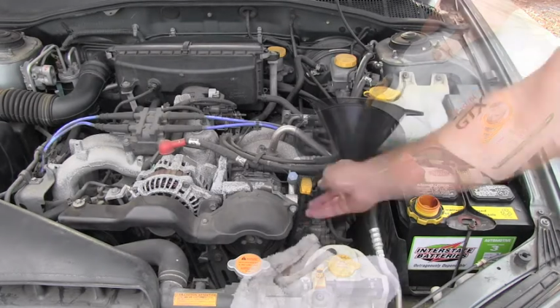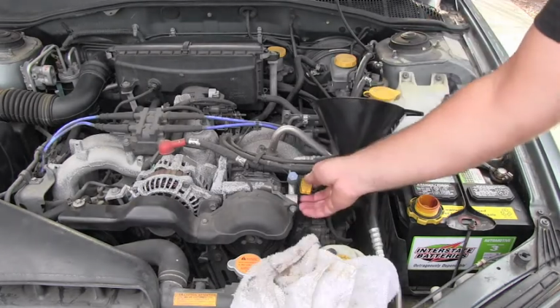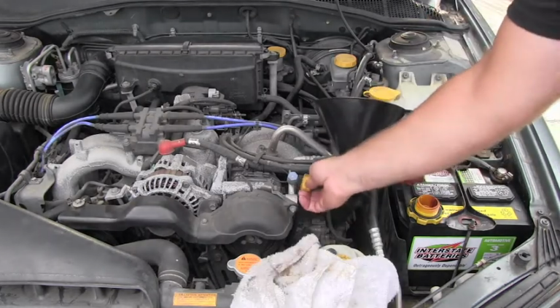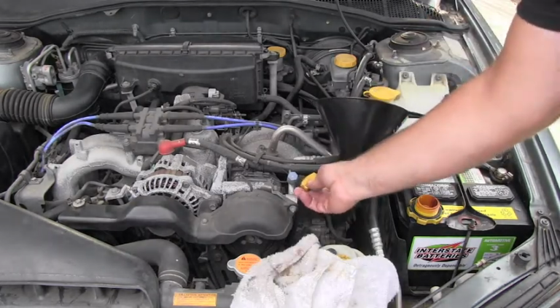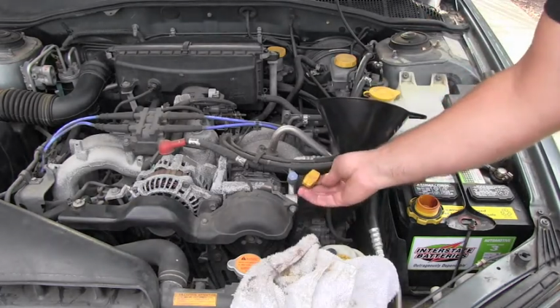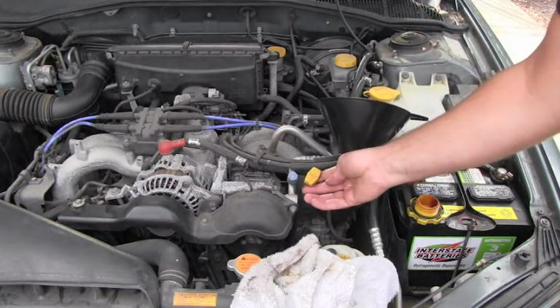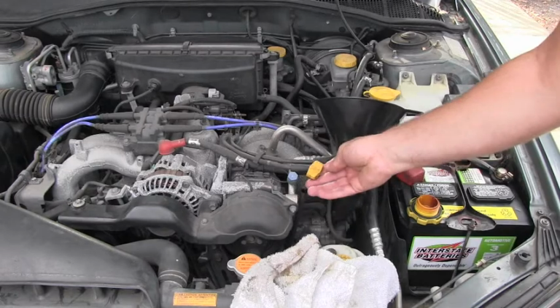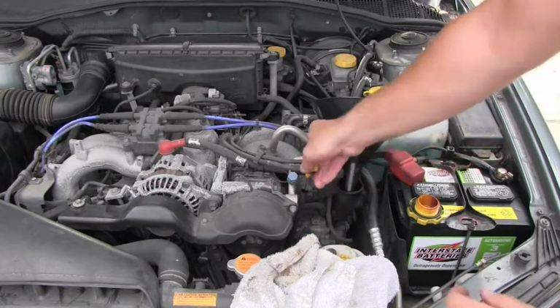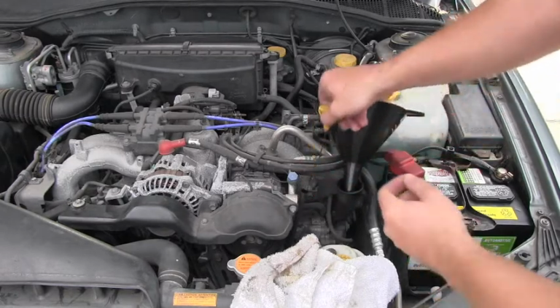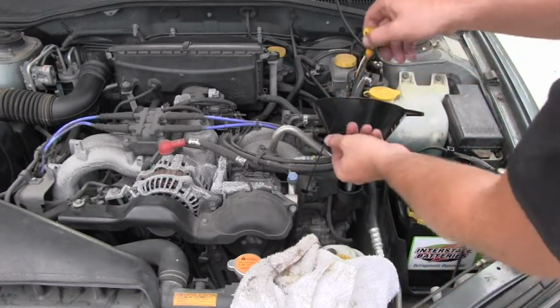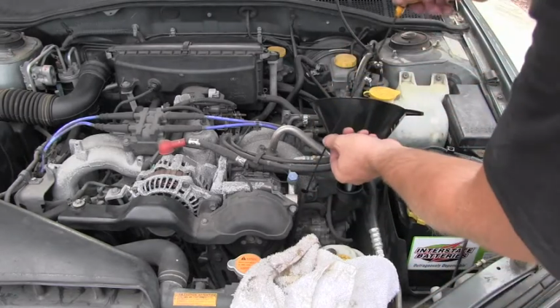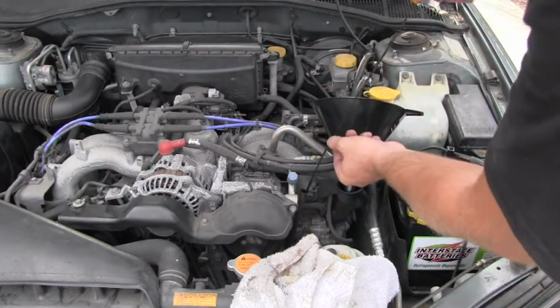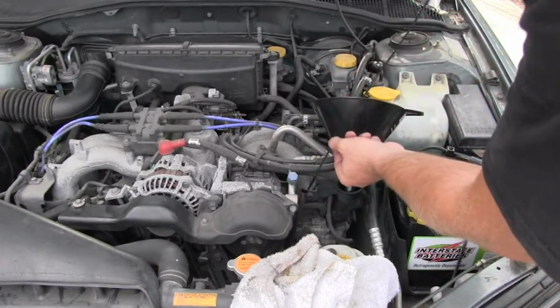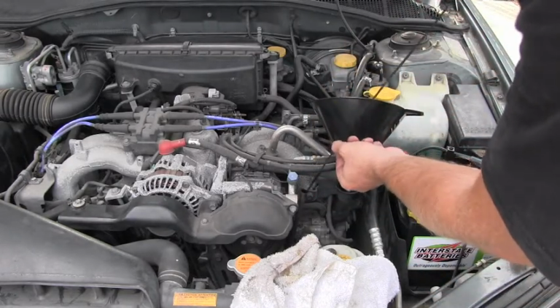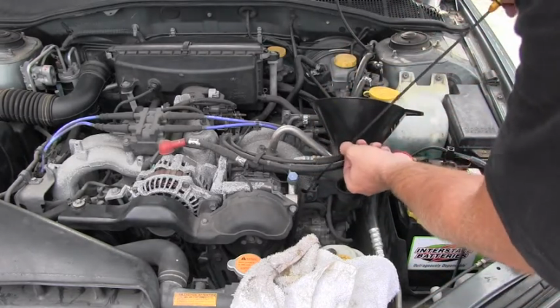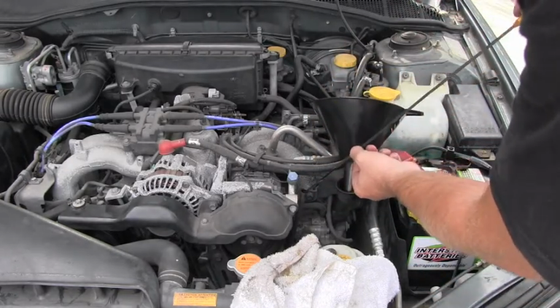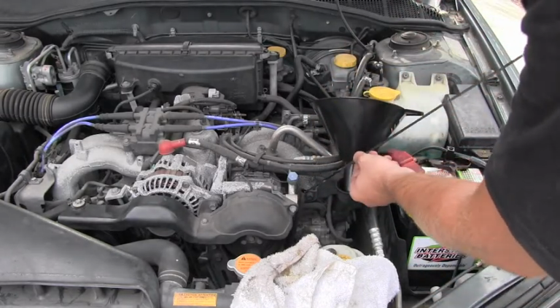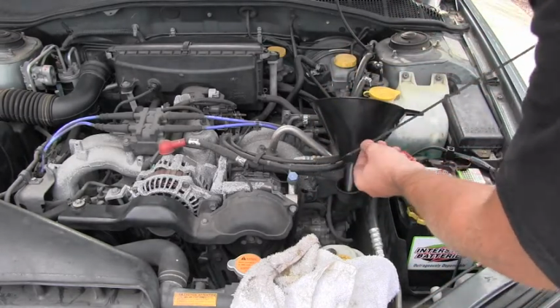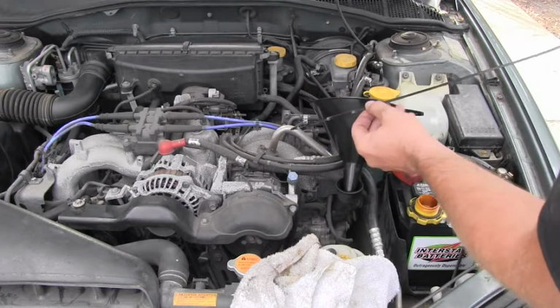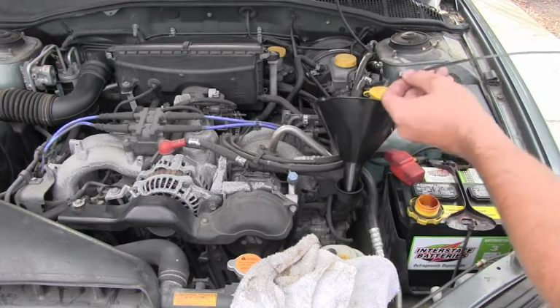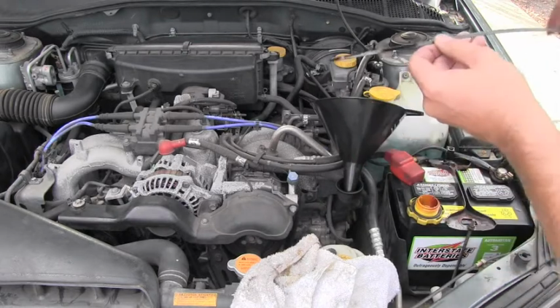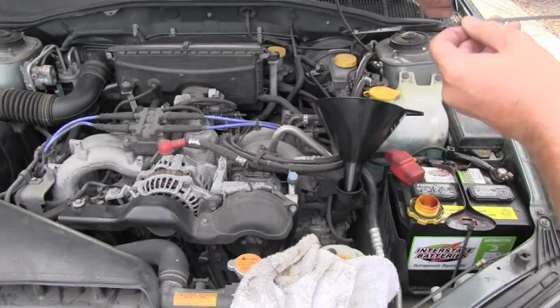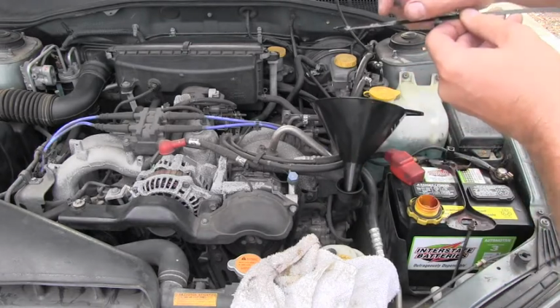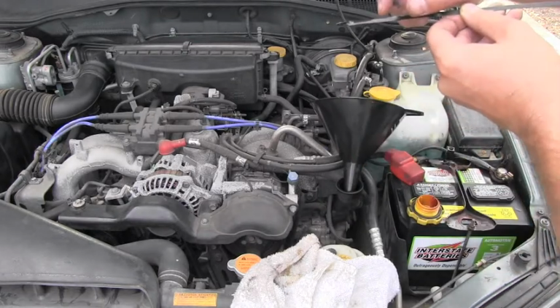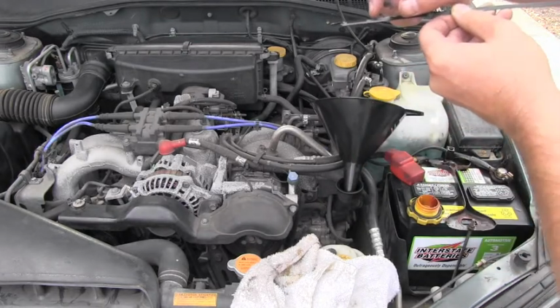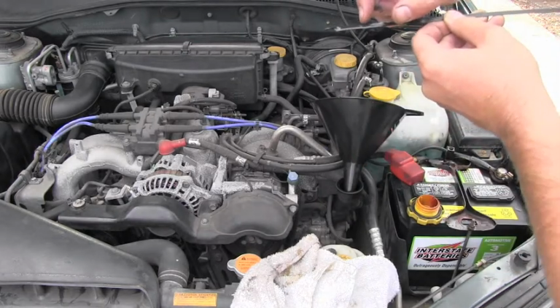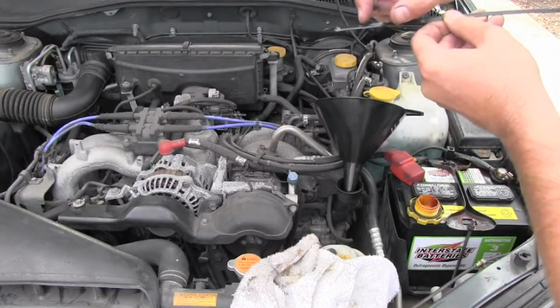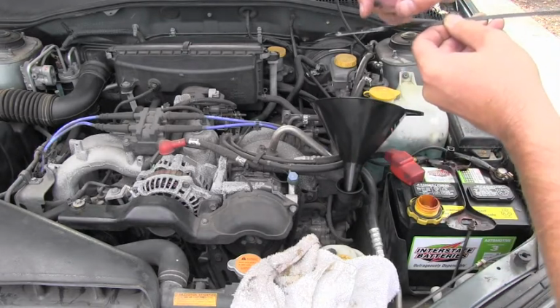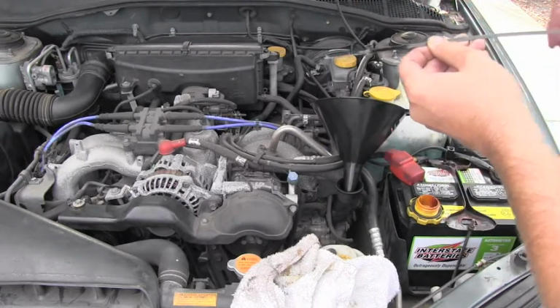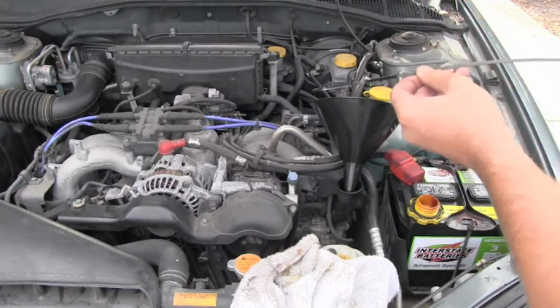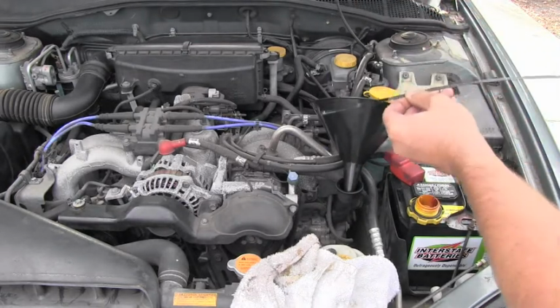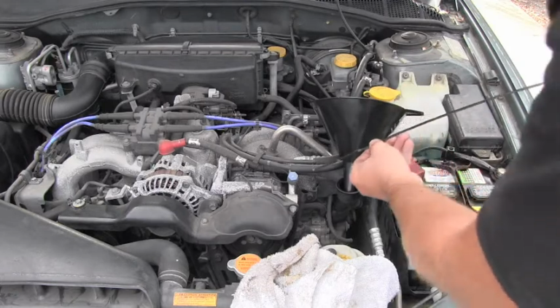The next step is using the dipstick, which is located right here, and checking the level of engine oil. I'm looking right here and it's slightly above the full mark, which is just perfect.